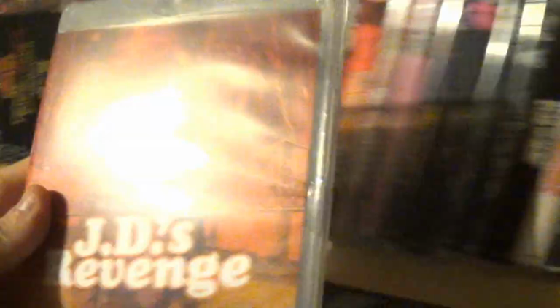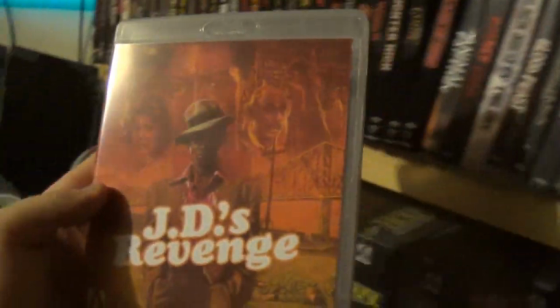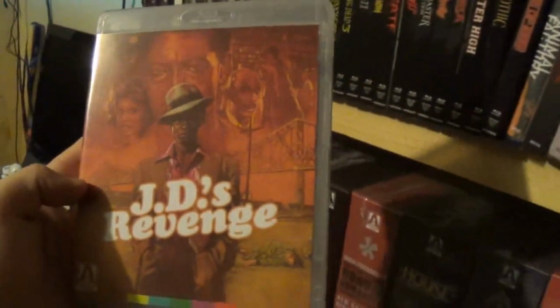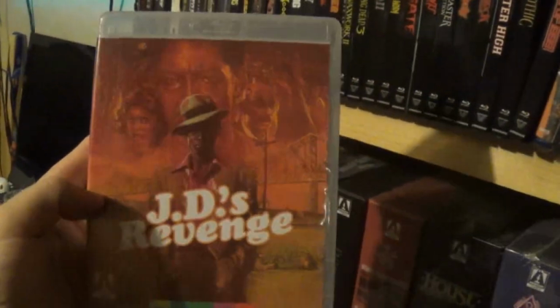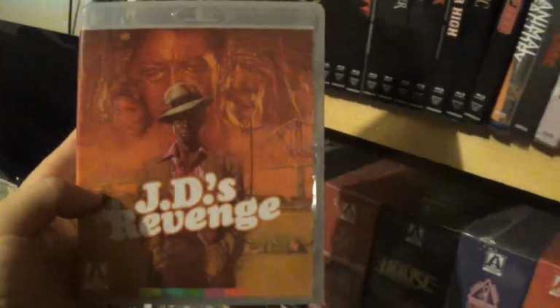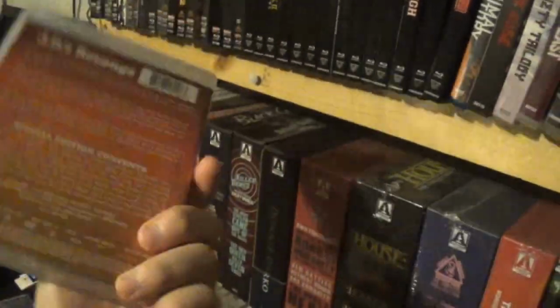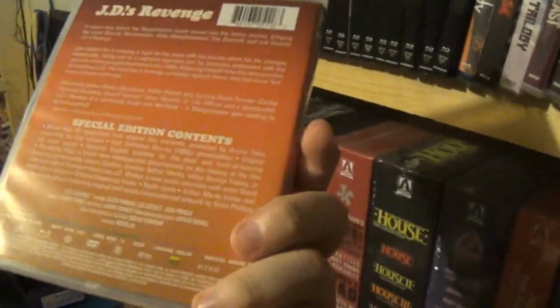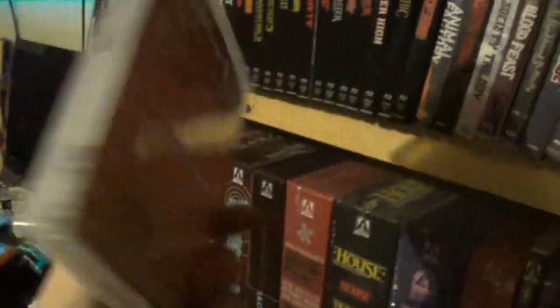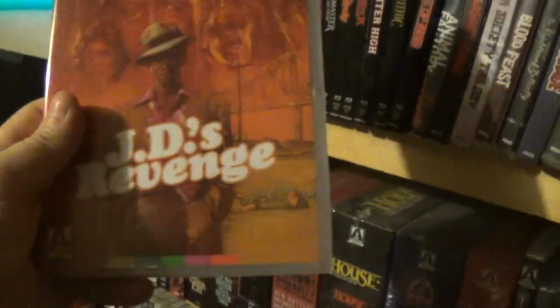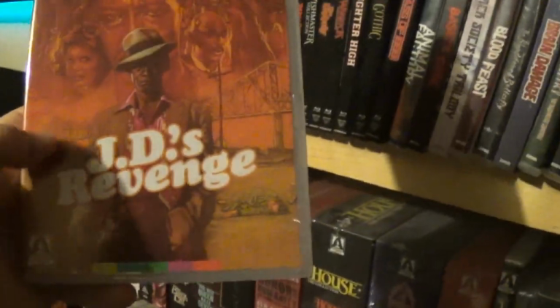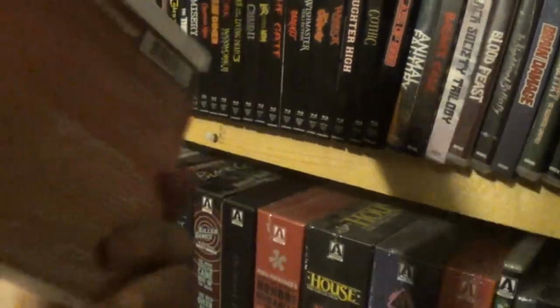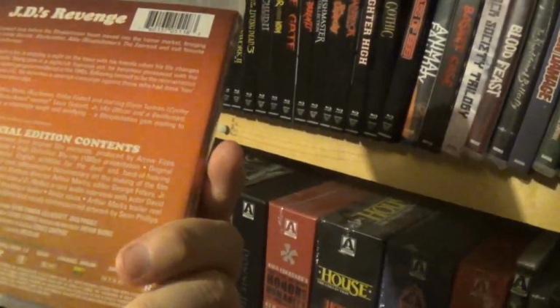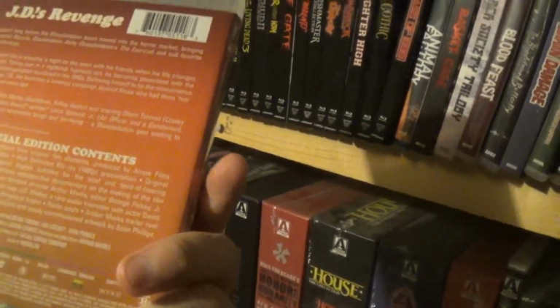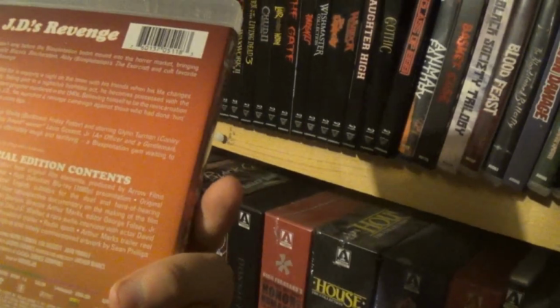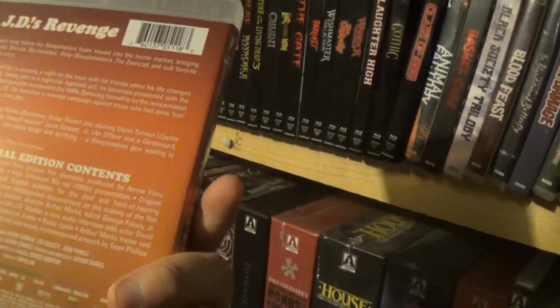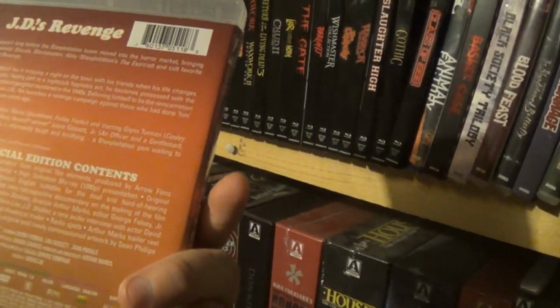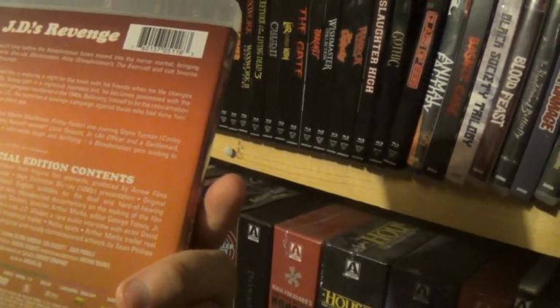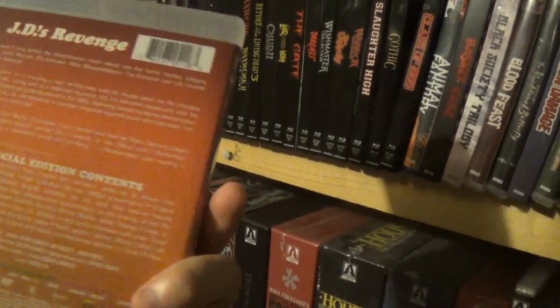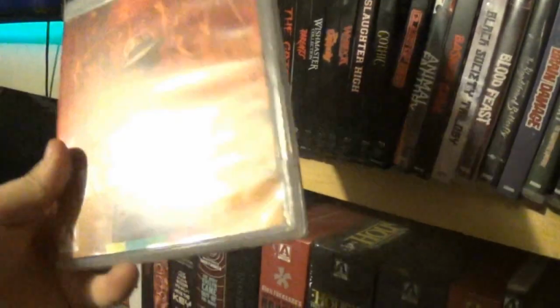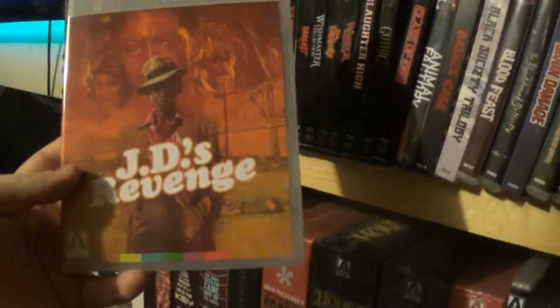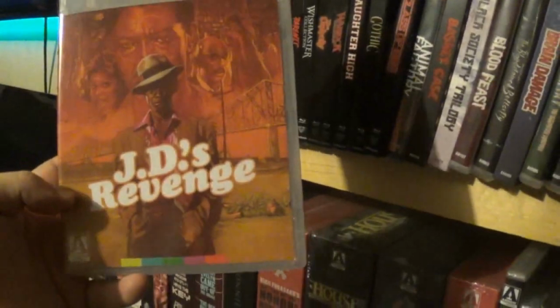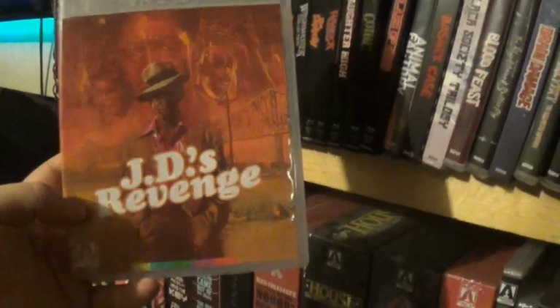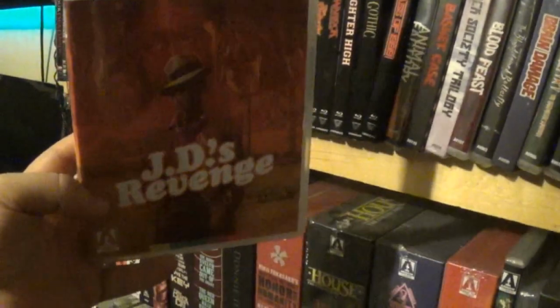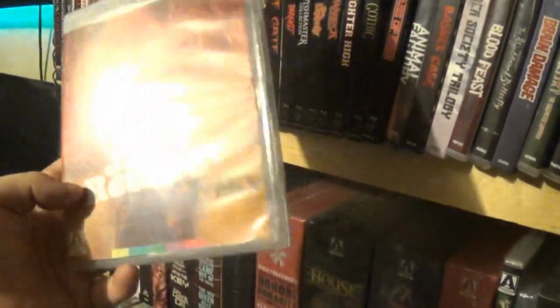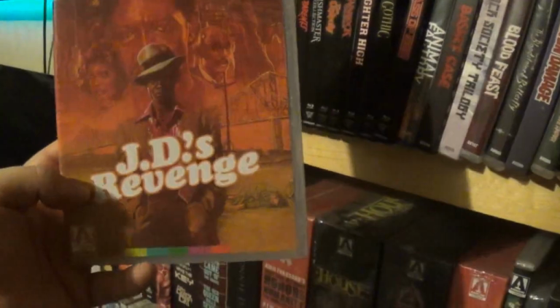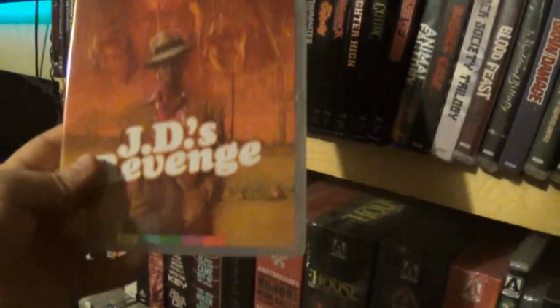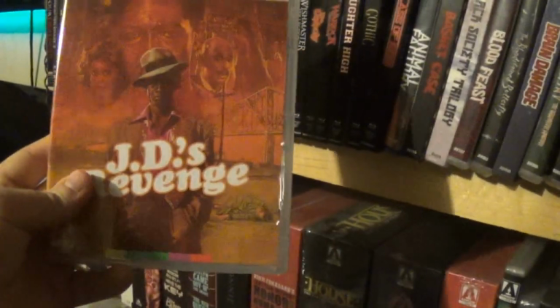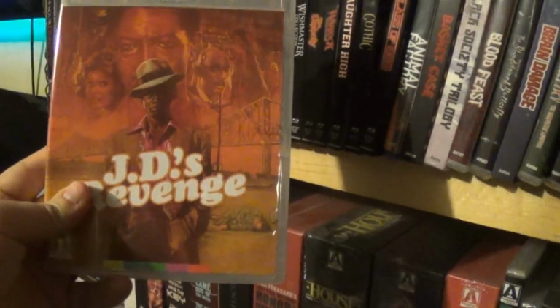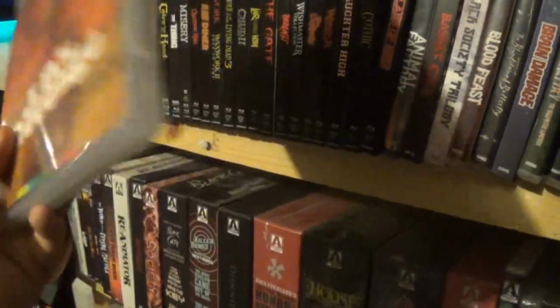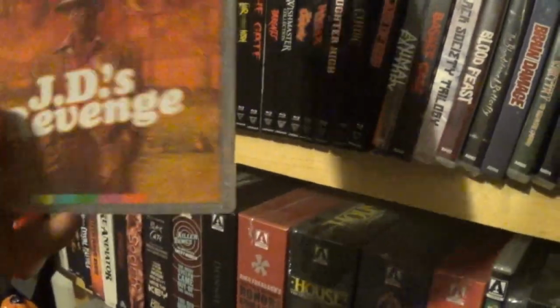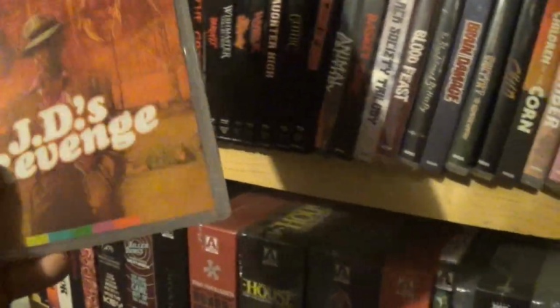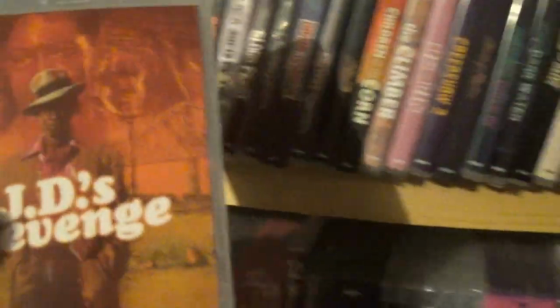After that we have JD's Revenge — this one was pretty cool. It's from 1976, a Blaxploitation film, sort of like a possession movie. It was pretty cool. Didn't make my top 10 of '76 but it was fairly close.